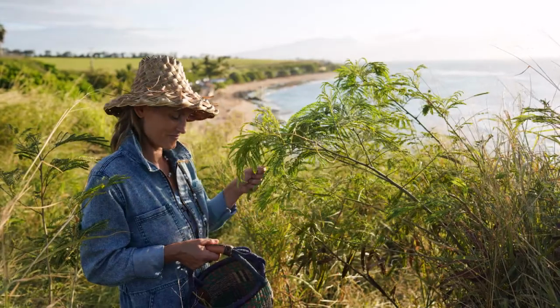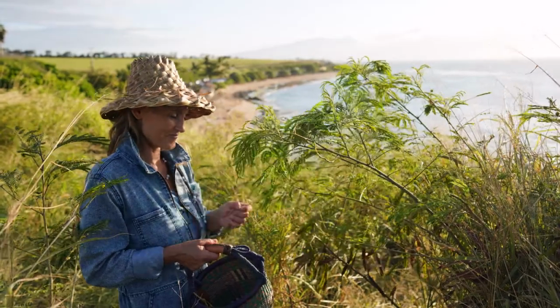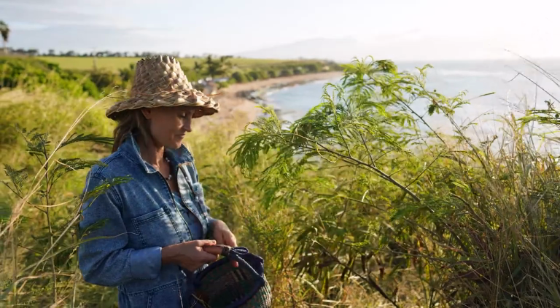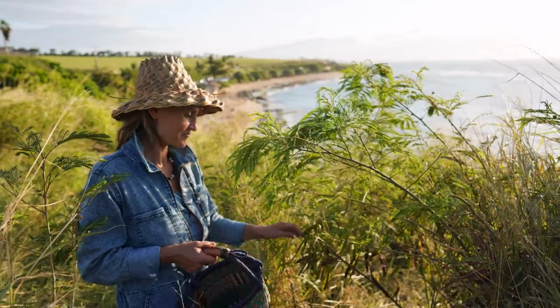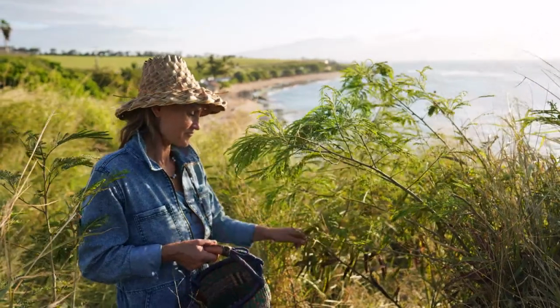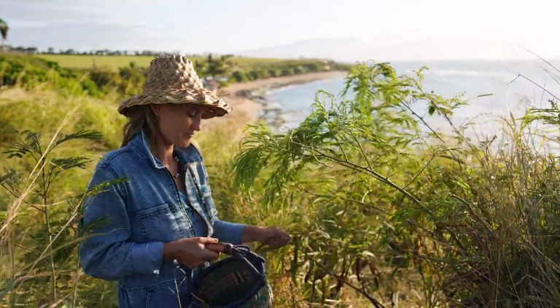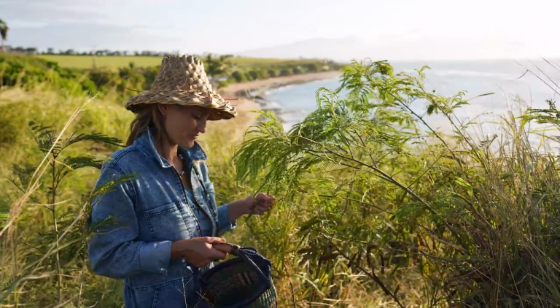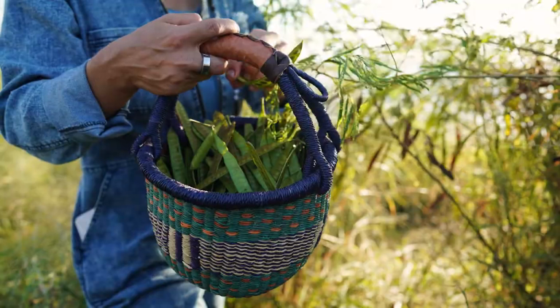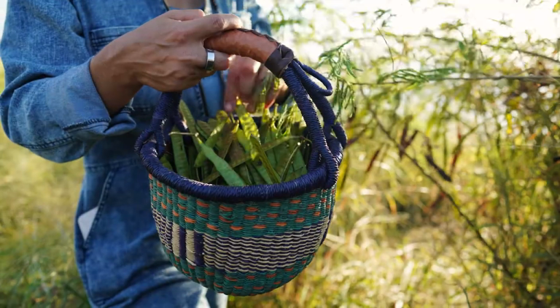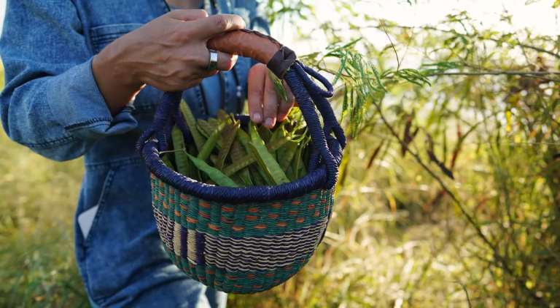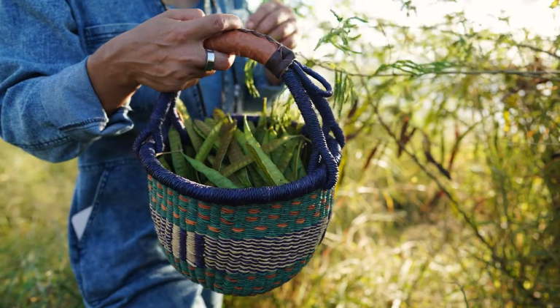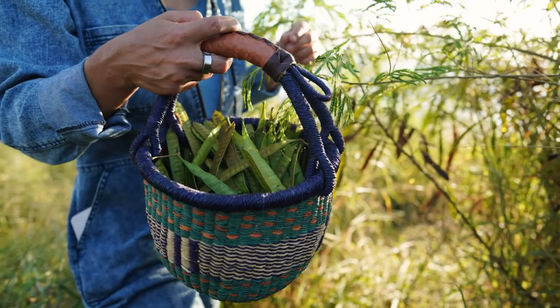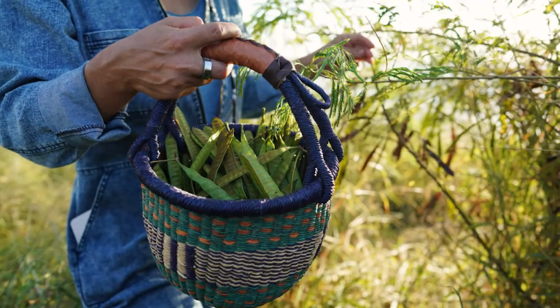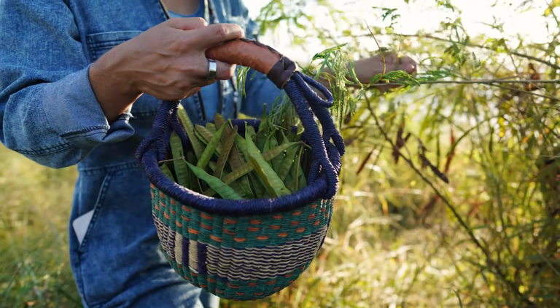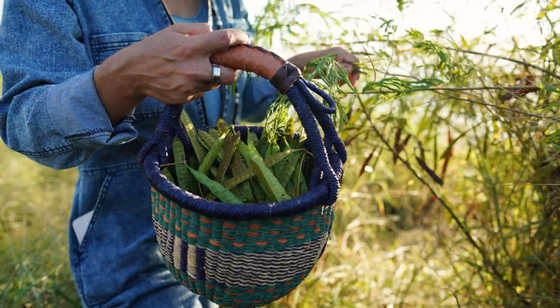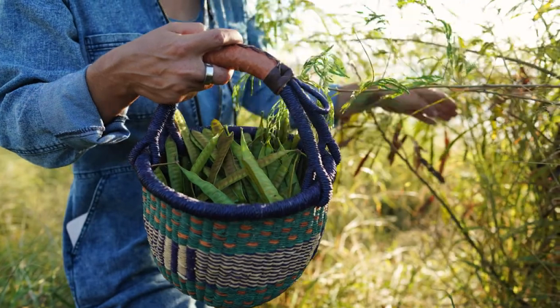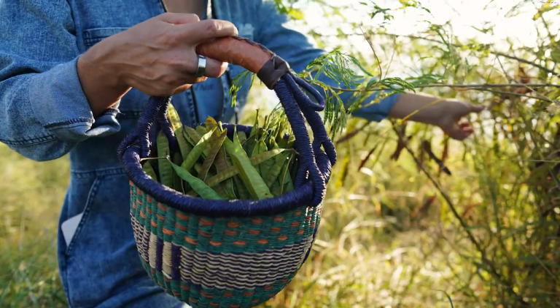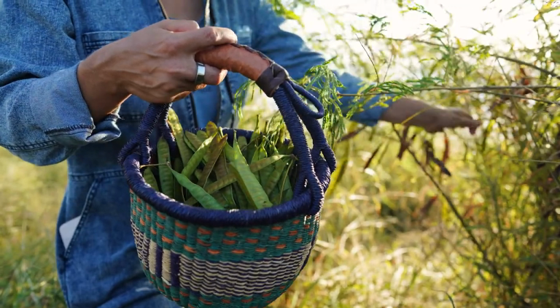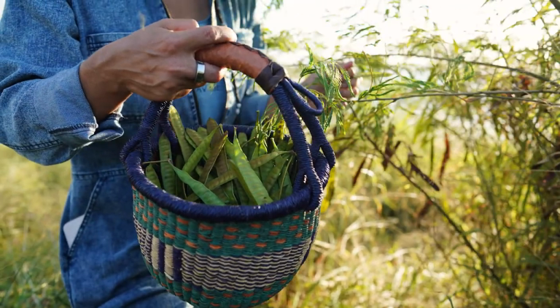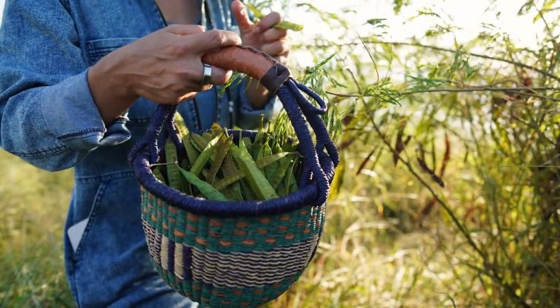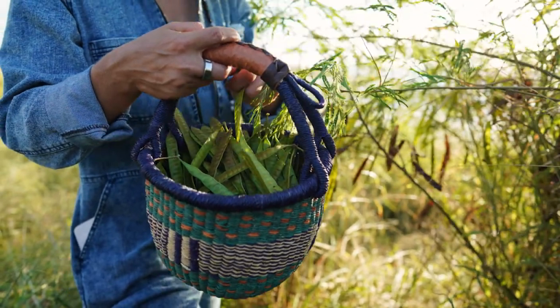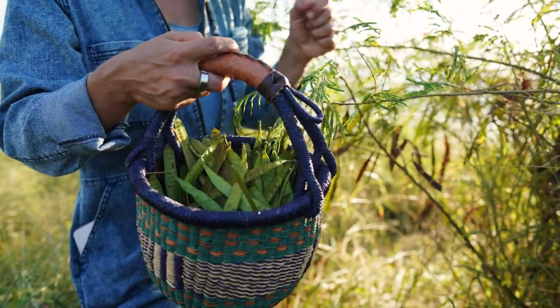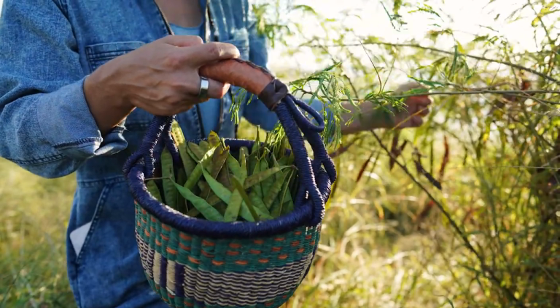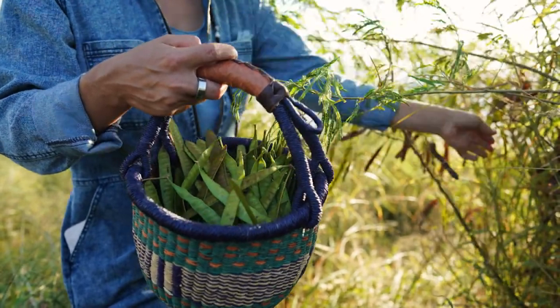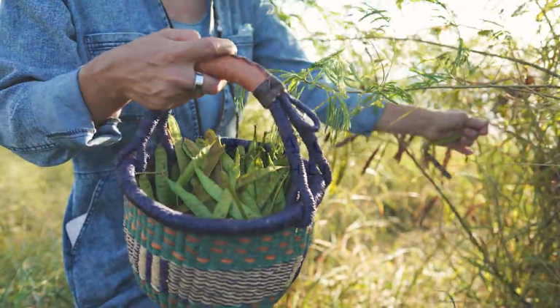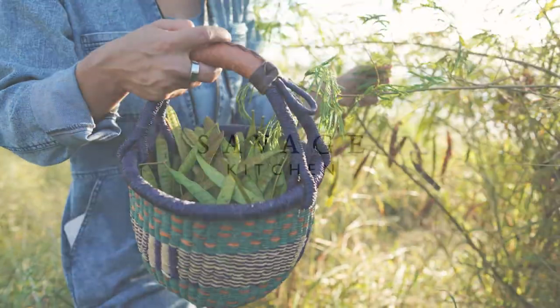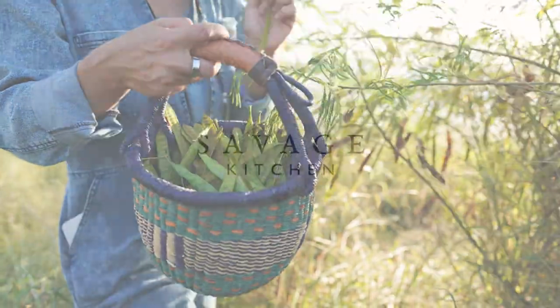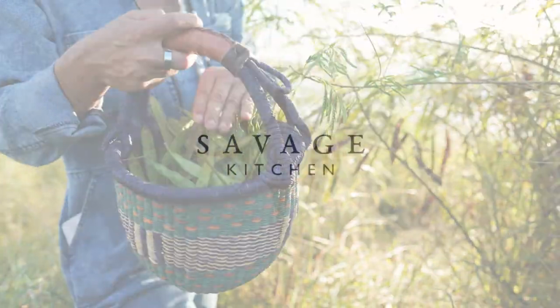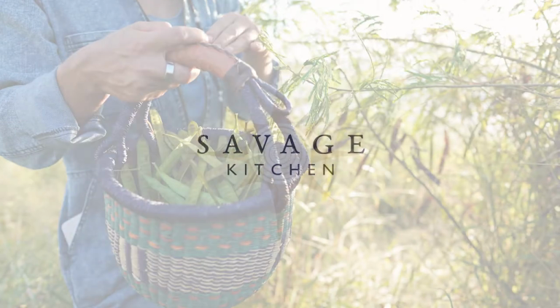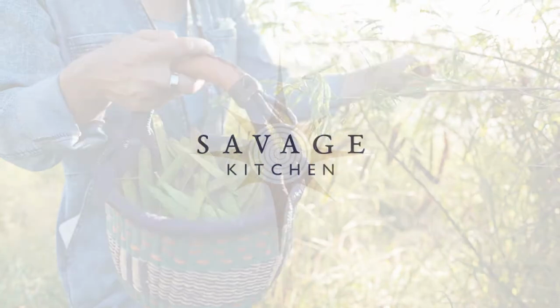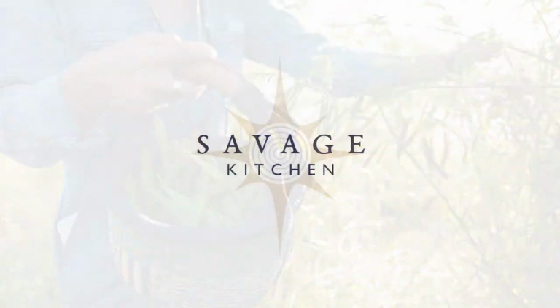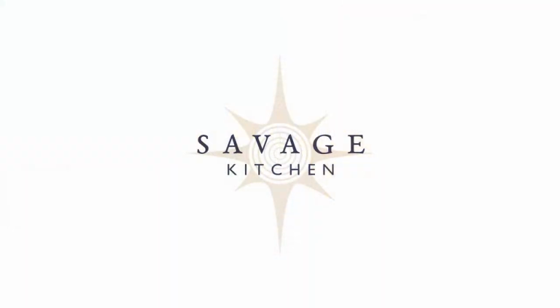There is so much food growing around us. Did you know this wild plant, haolikoa, is edible? Learn more in the Savage Kitchen mobile app, free in the App Store and Google Play Store.